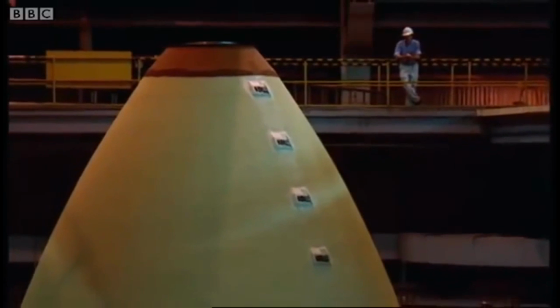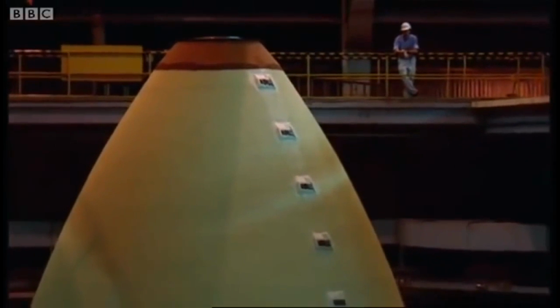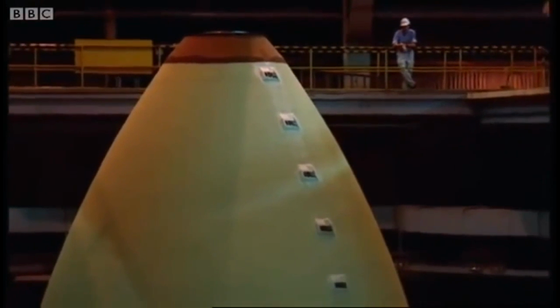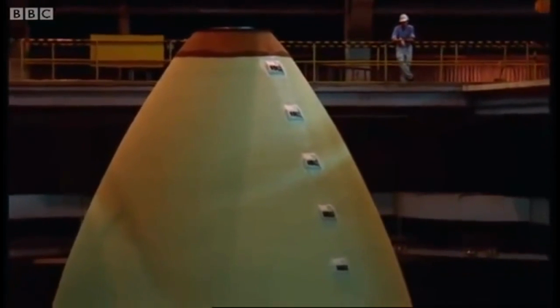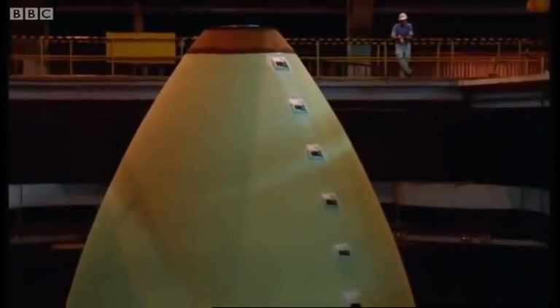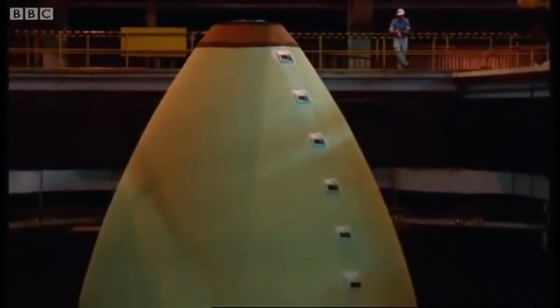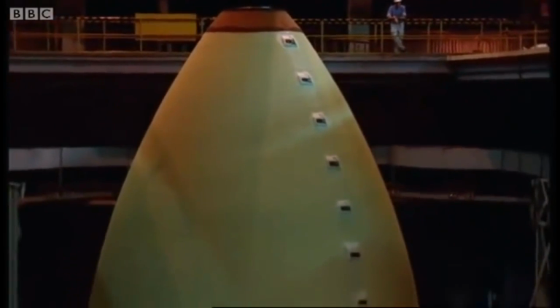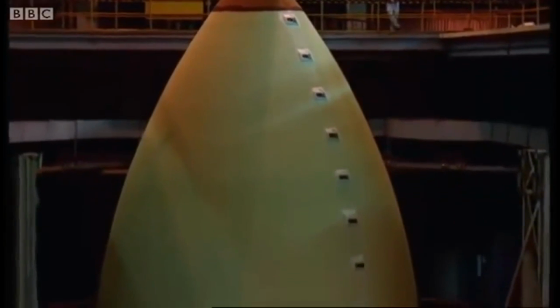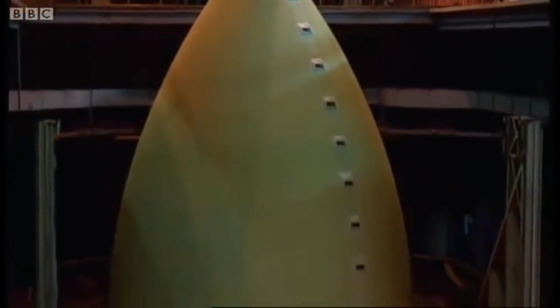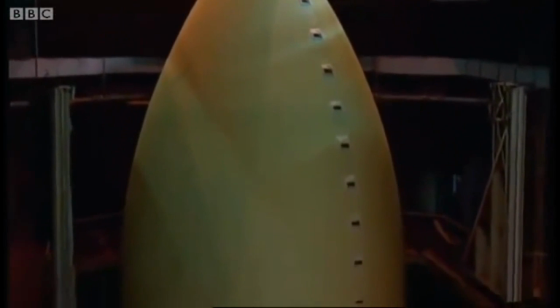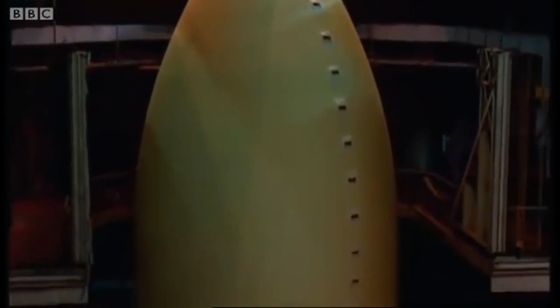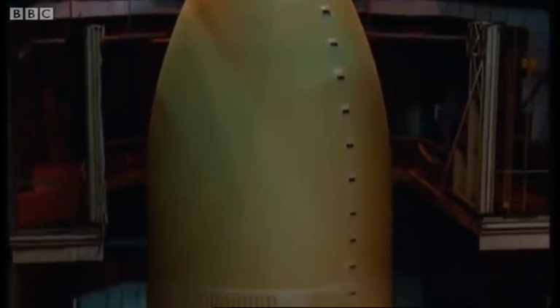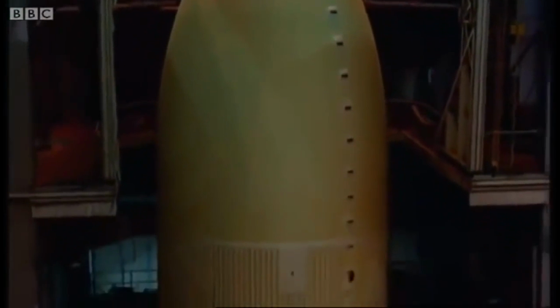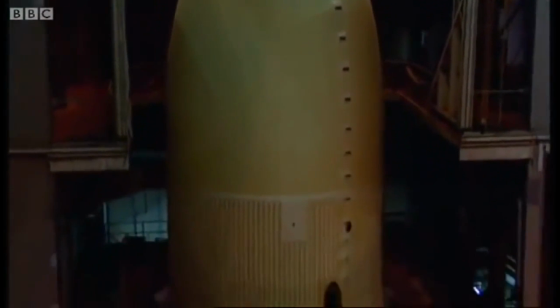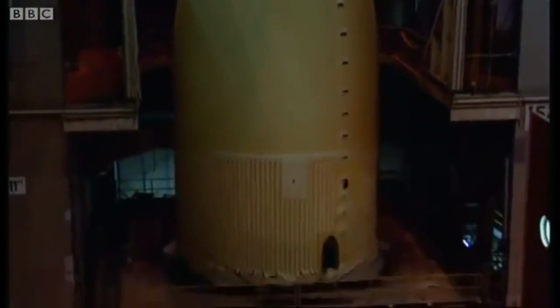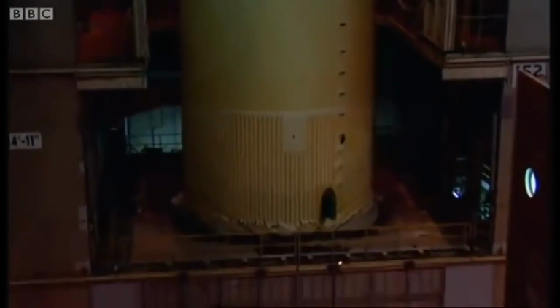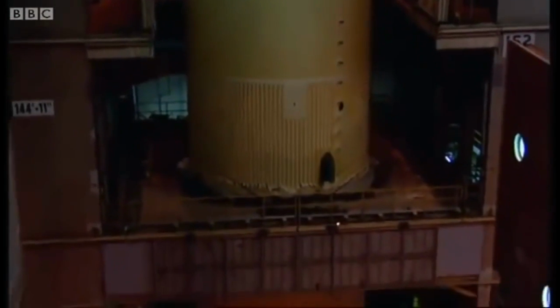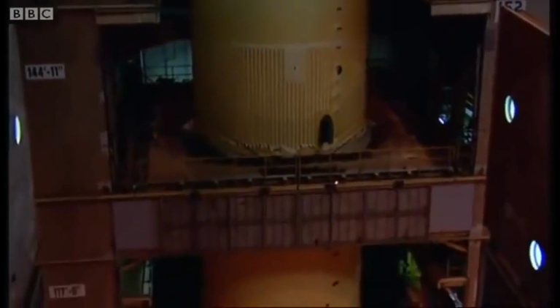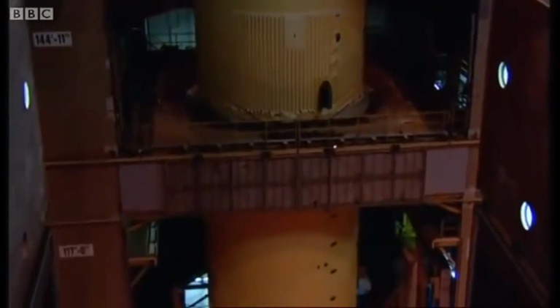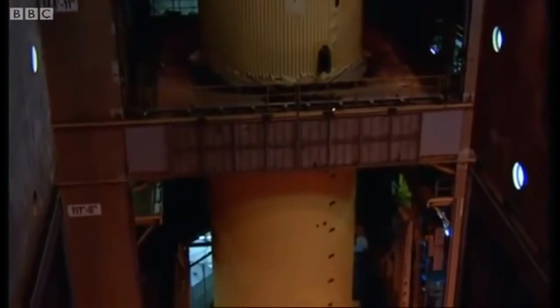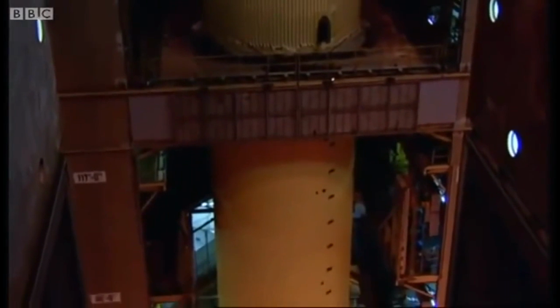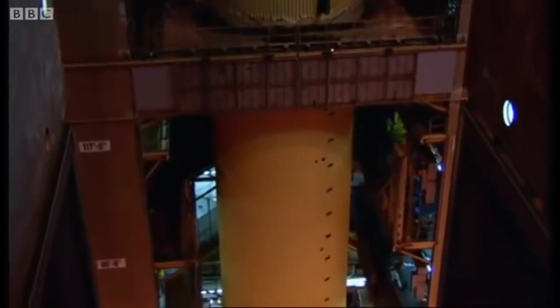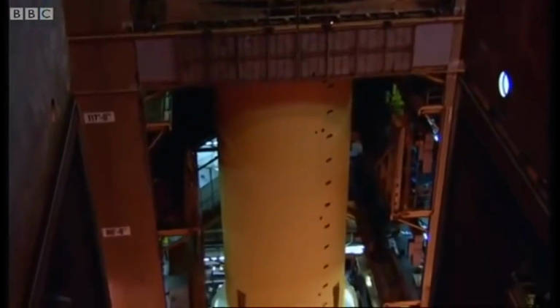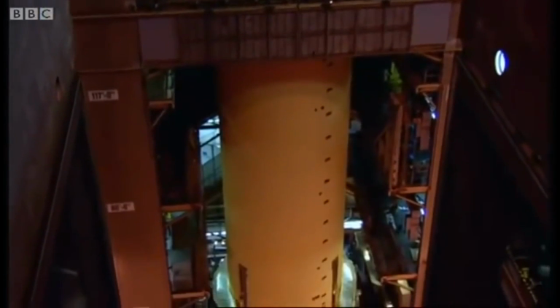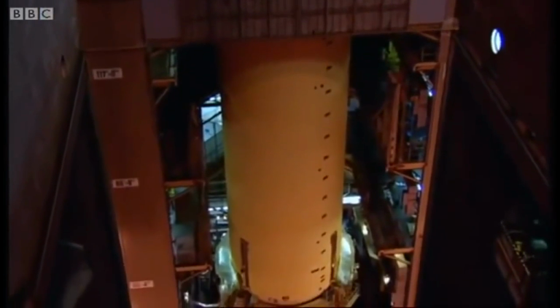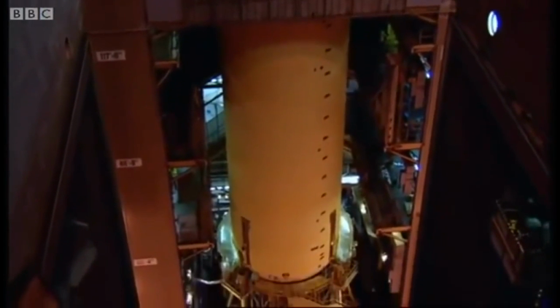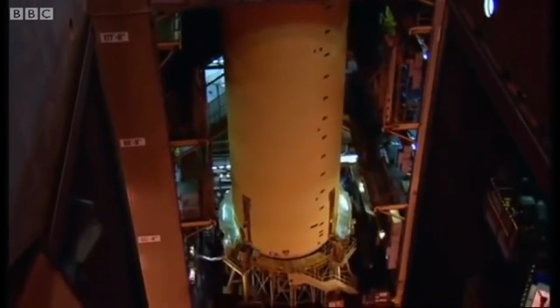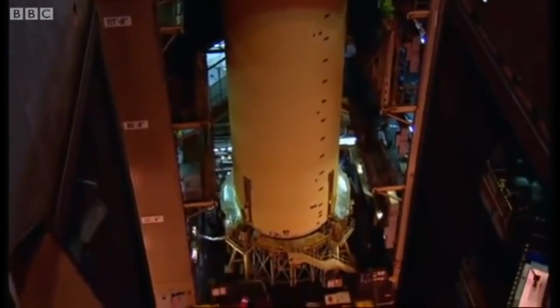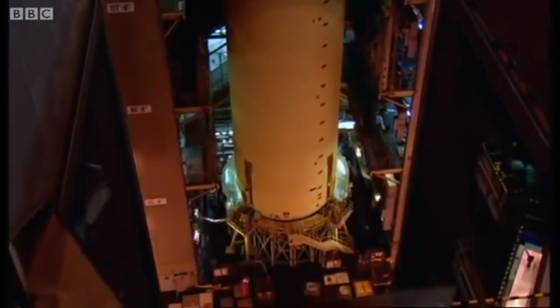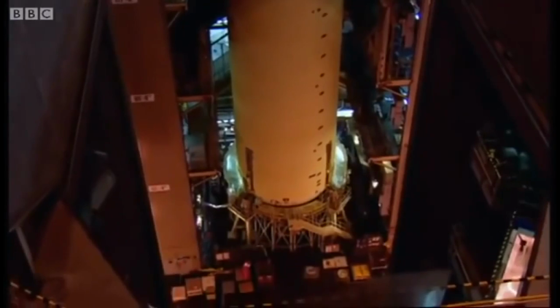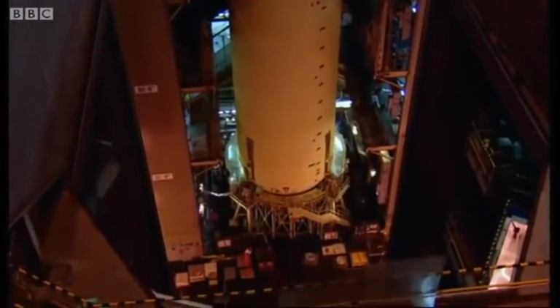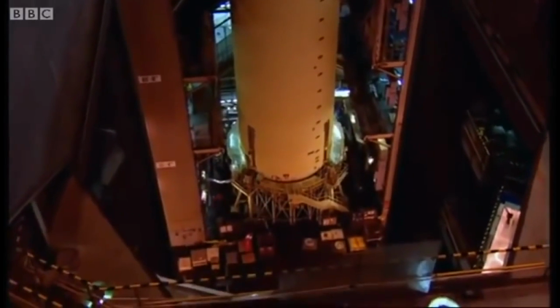This is the shuttle's fuel tank. It may only be 130 miles to space, but to cover that distance, the engines will use half a million gallons of fuel. And that works out at two feet to the gallon.